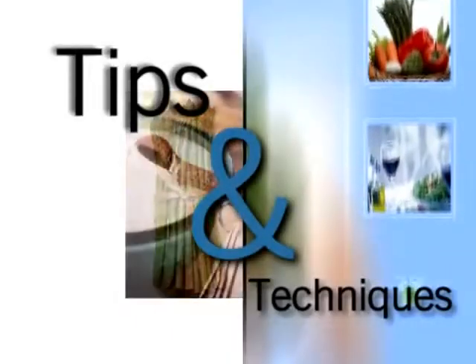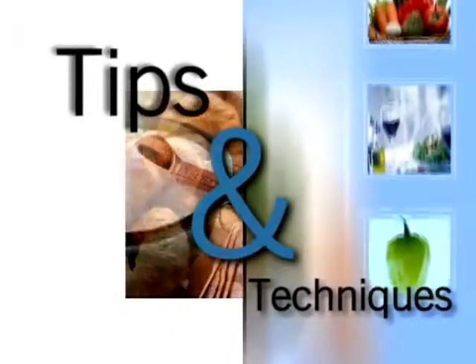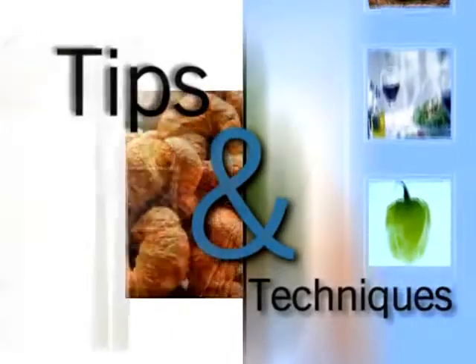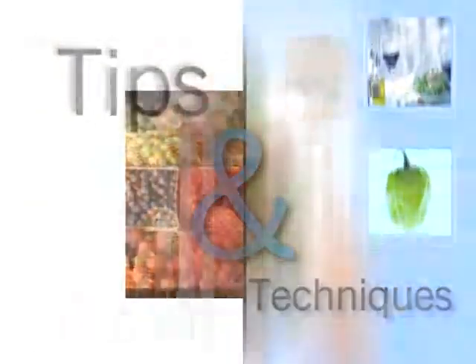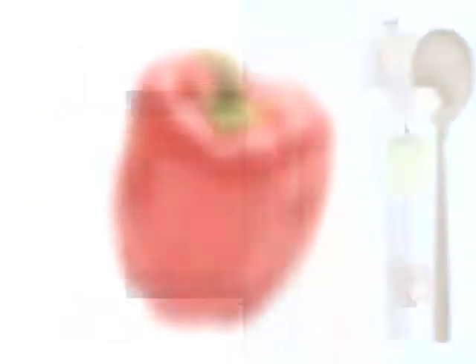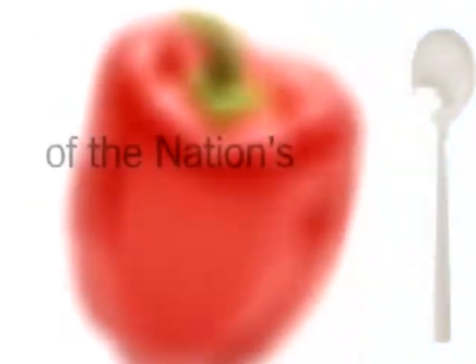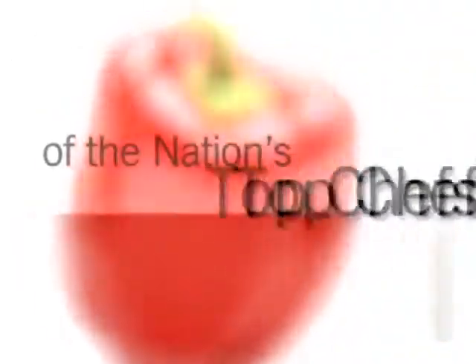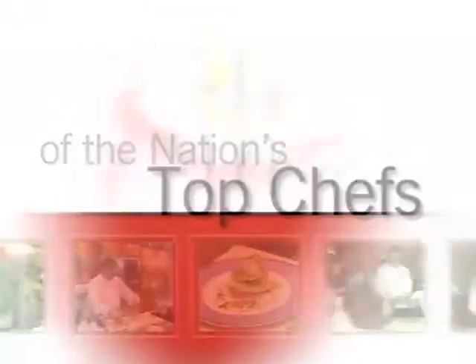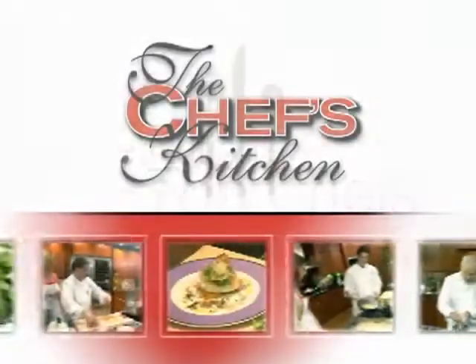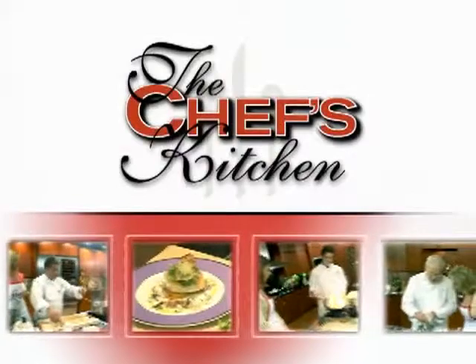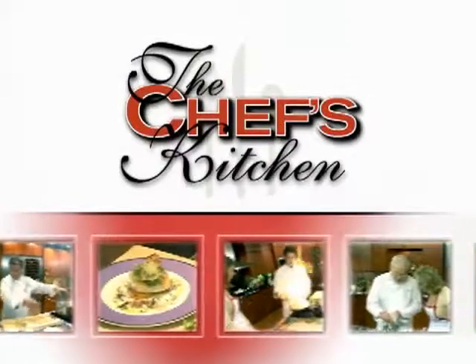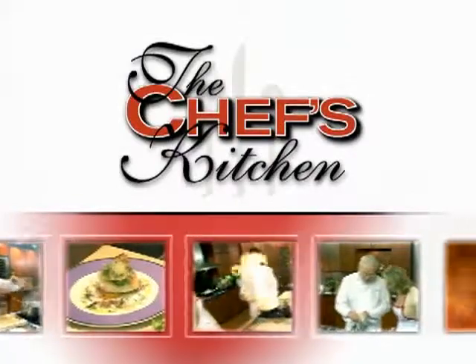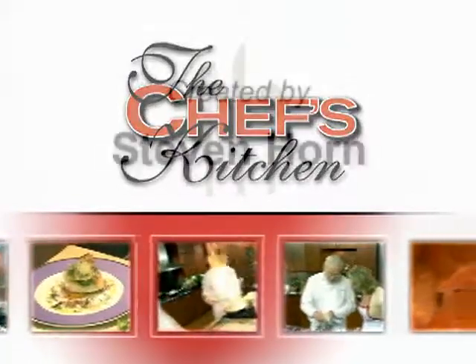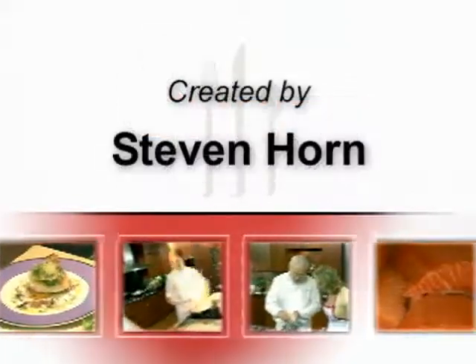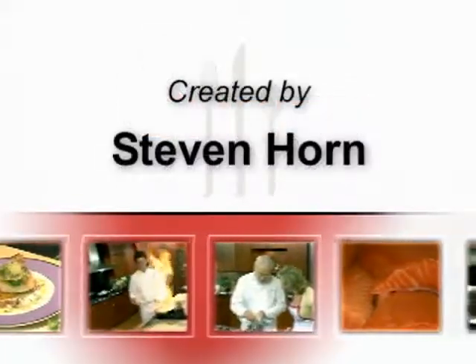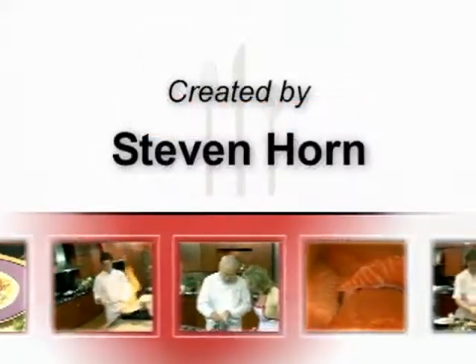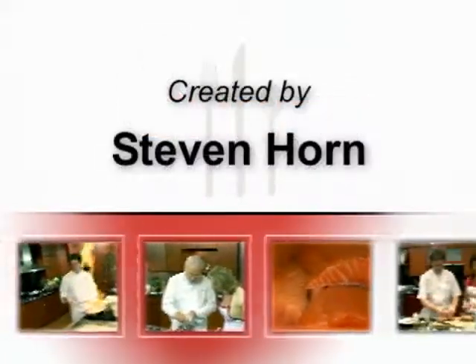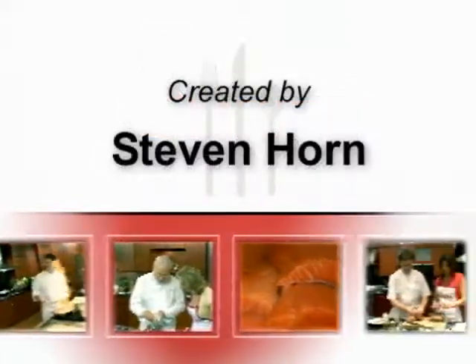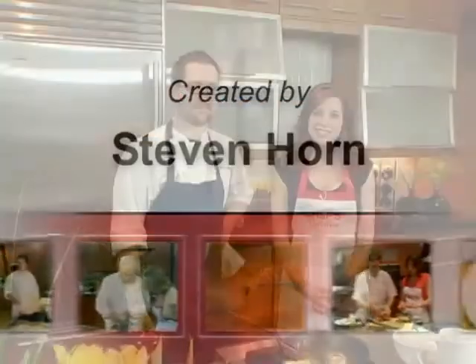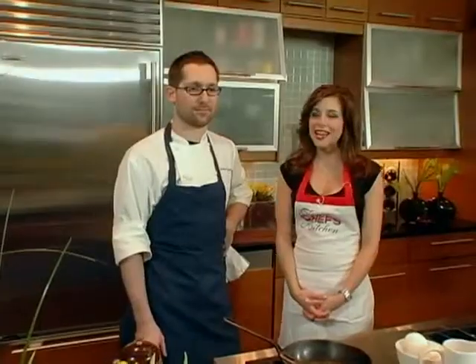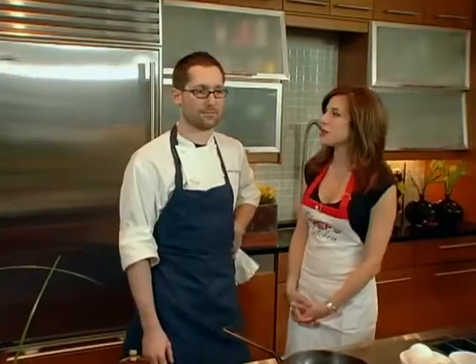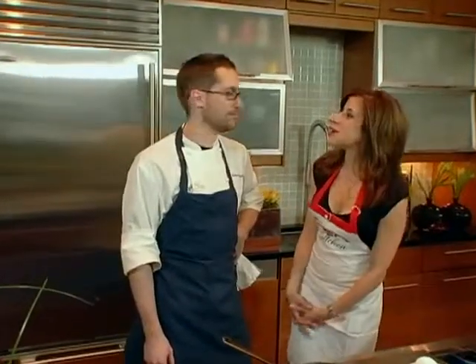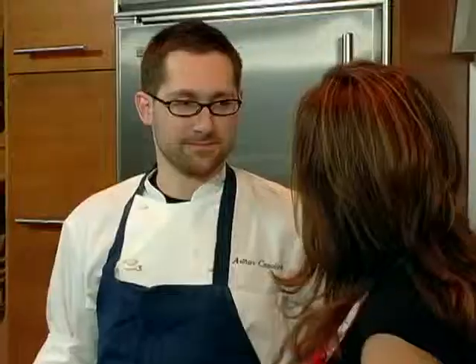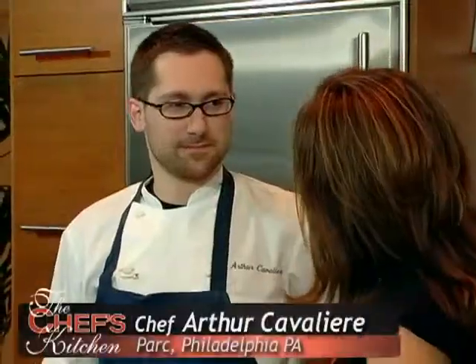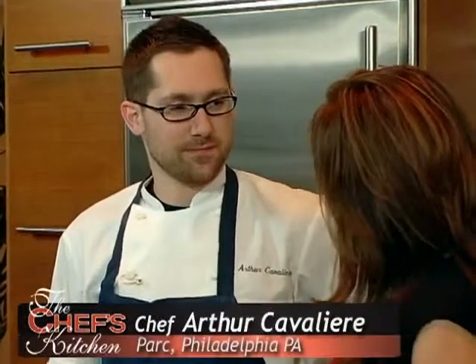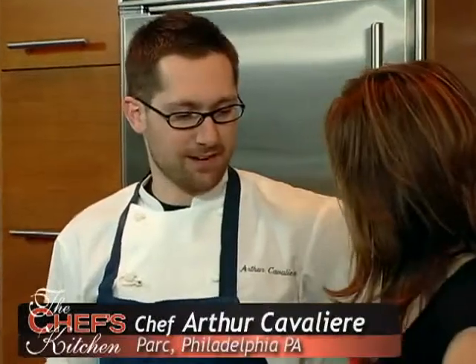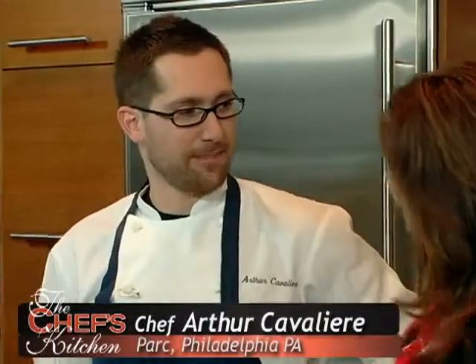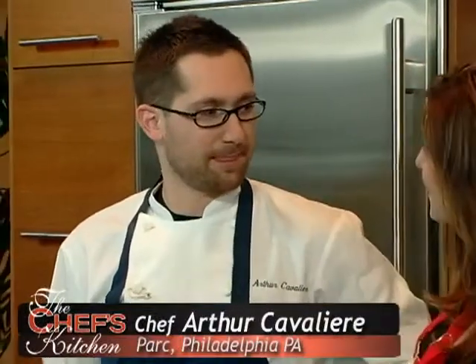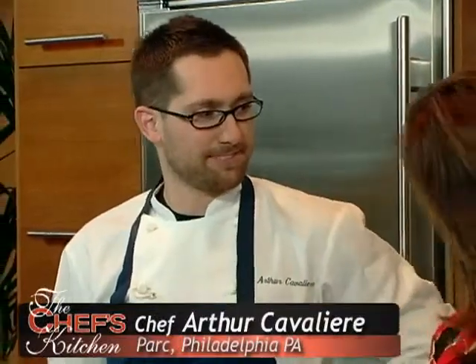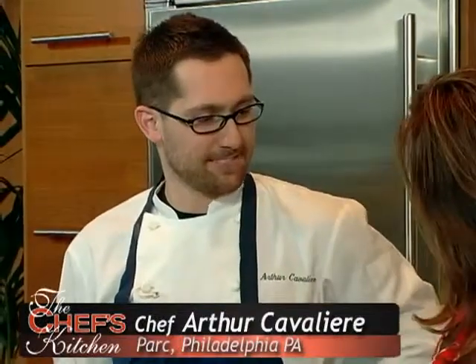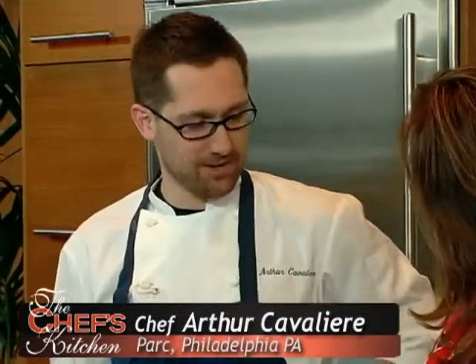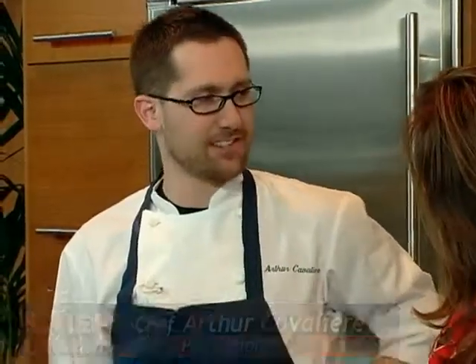Stay tuned for tips and techniques from the nation's top chefs in the Chef's Kitchen. Today I'm joined by Chef Art Cavalier of the Park Restaurant. How are you? I'm doing great. Good to see you.